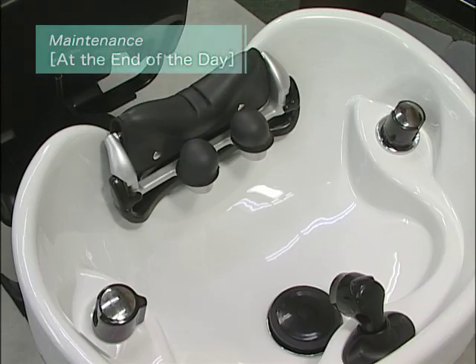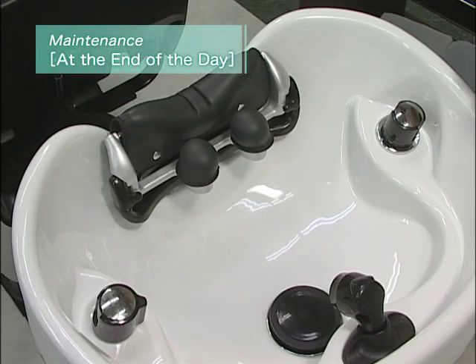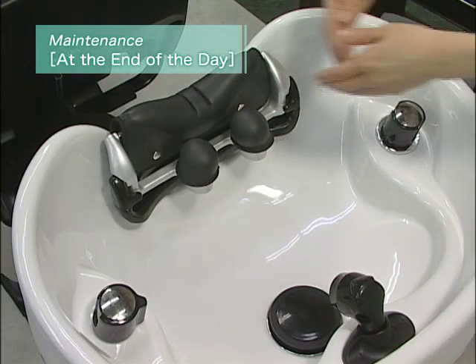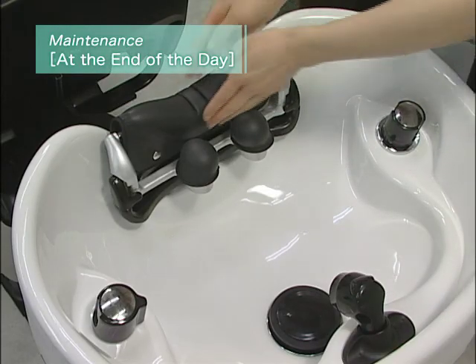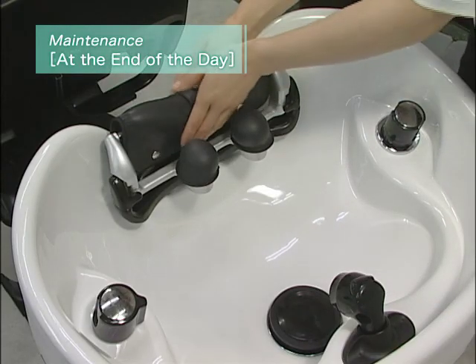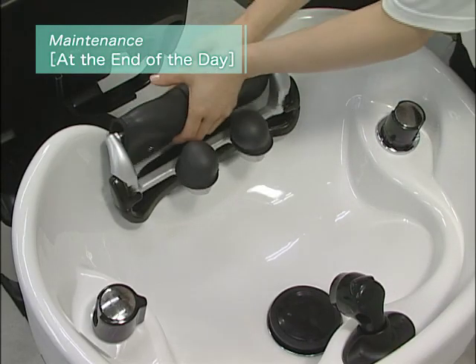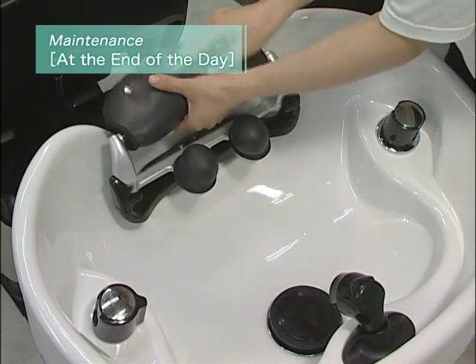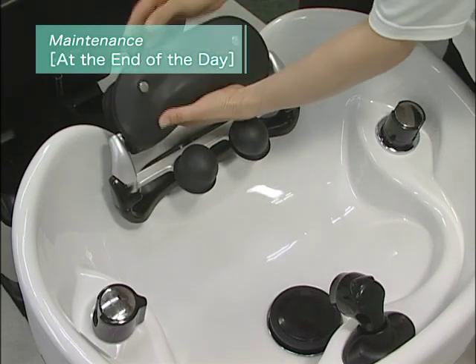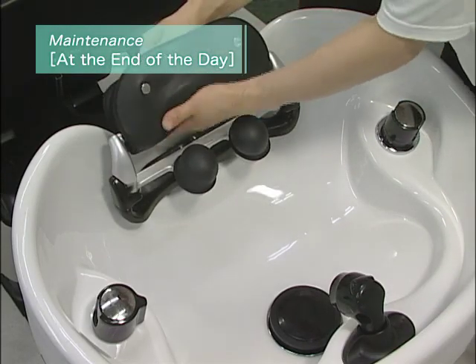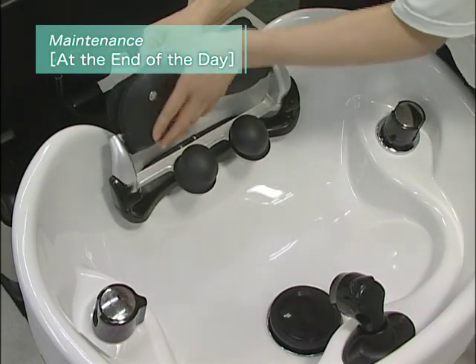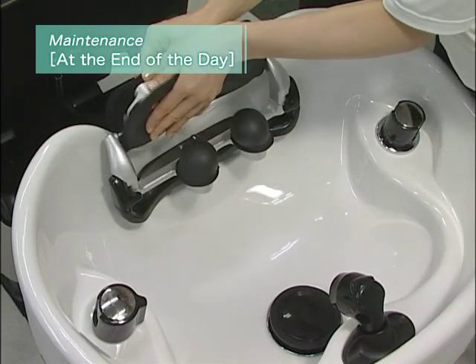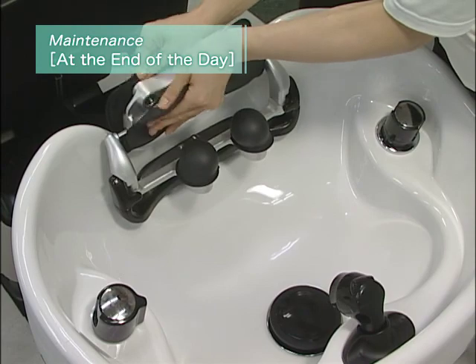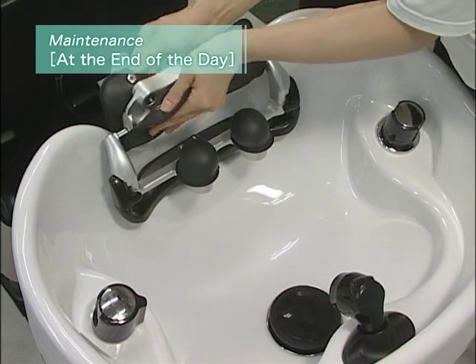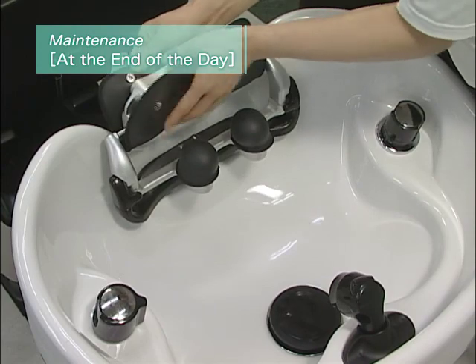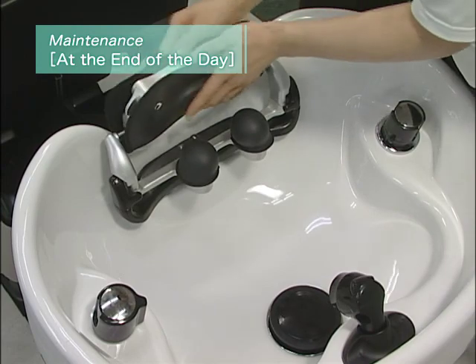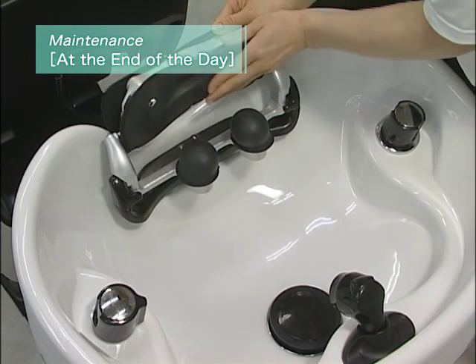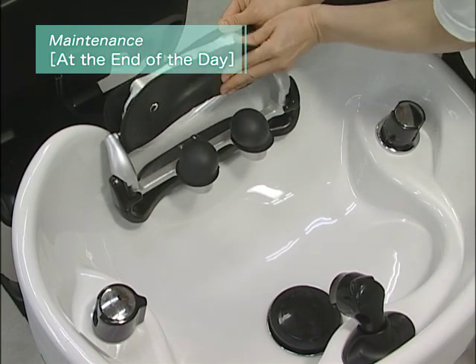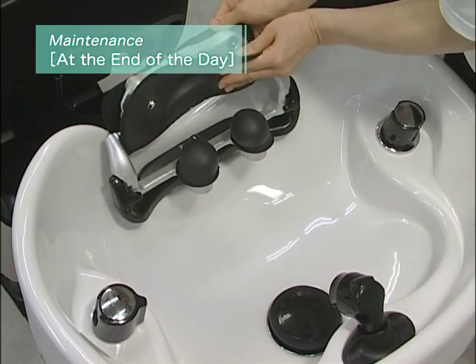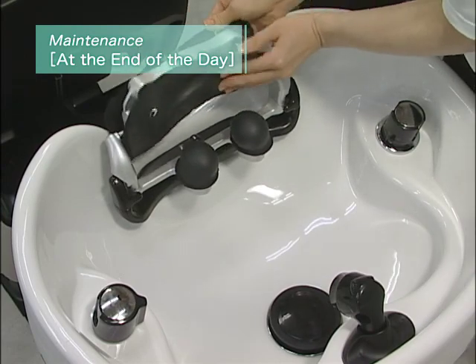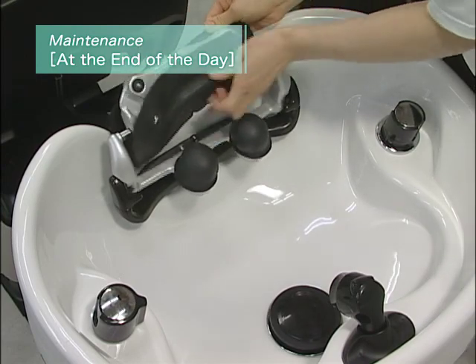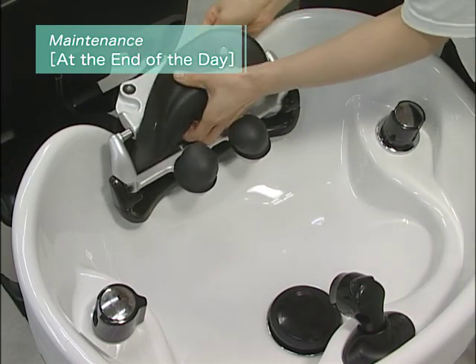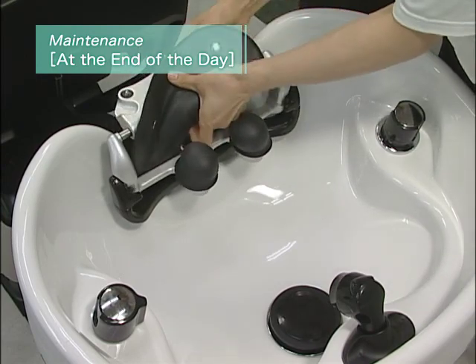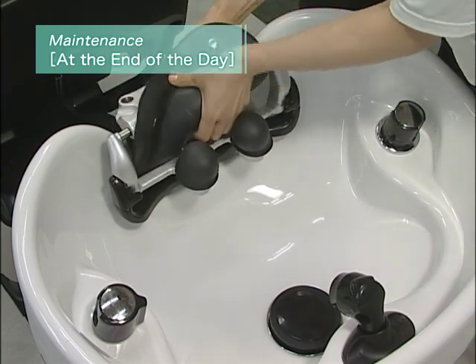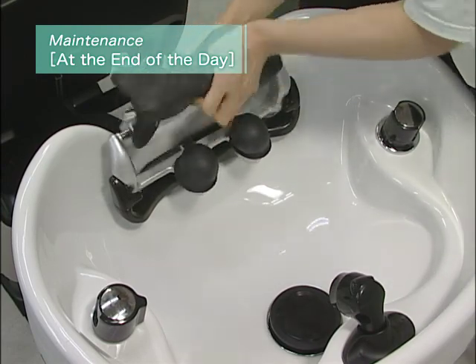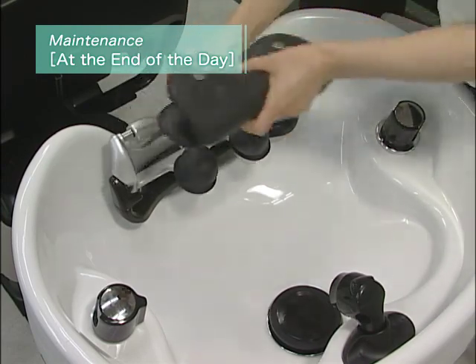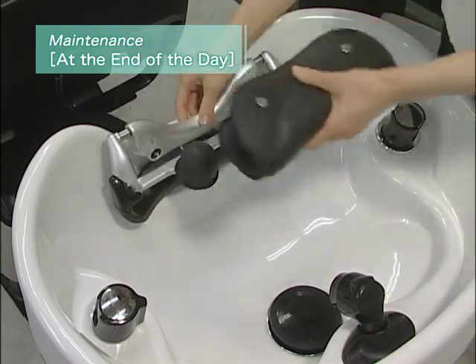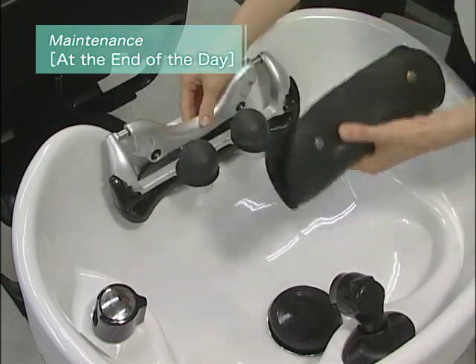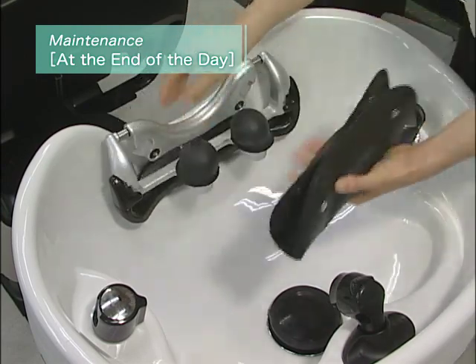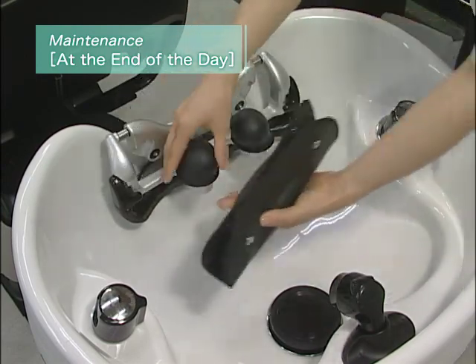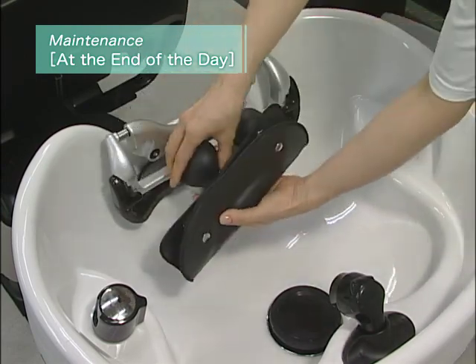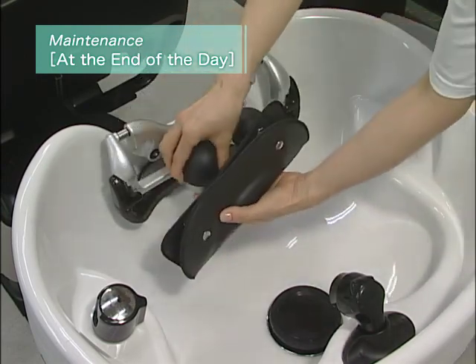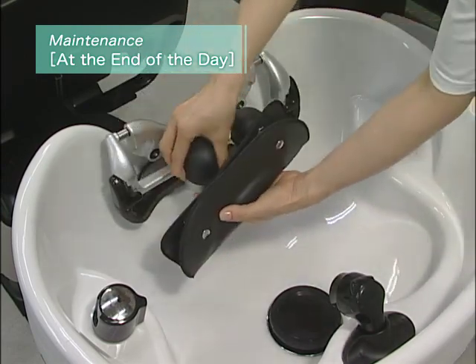At the end of the day, remove the neck cushion and head cushions. Wipe them with a dry cloth and allow them to dry out of direct sunlight.